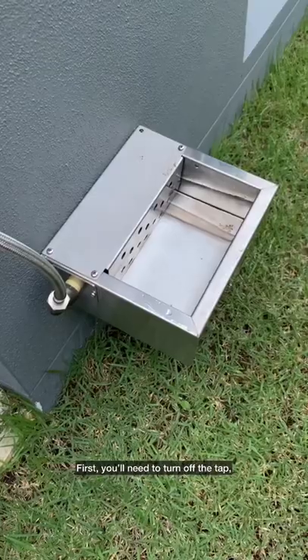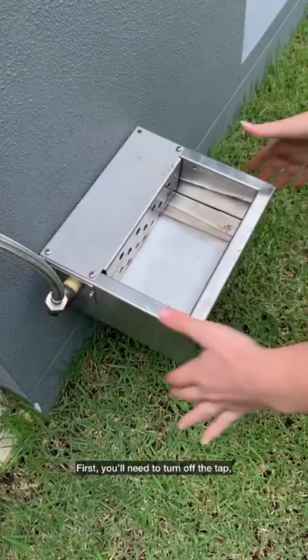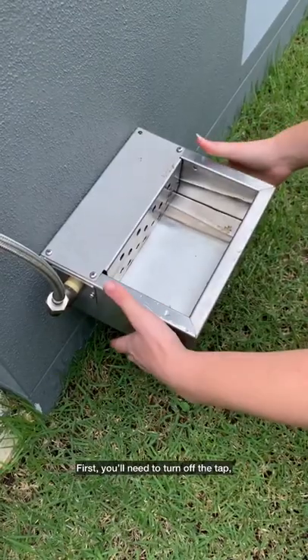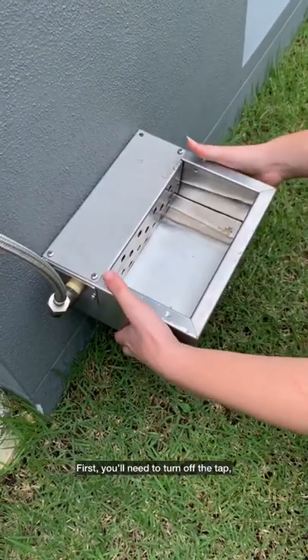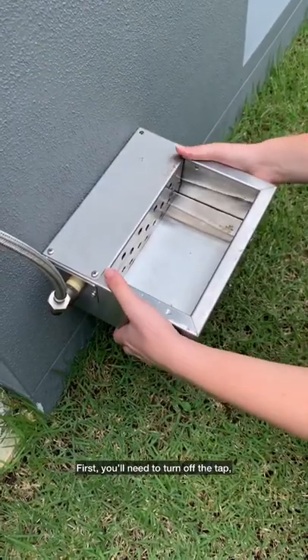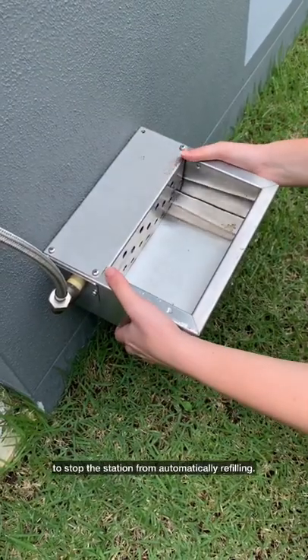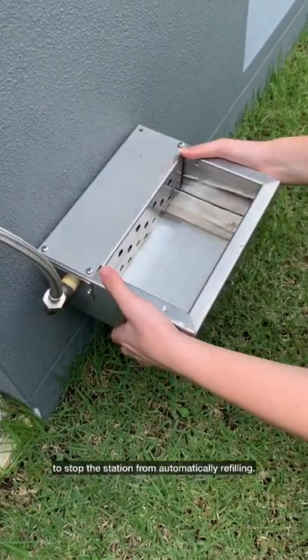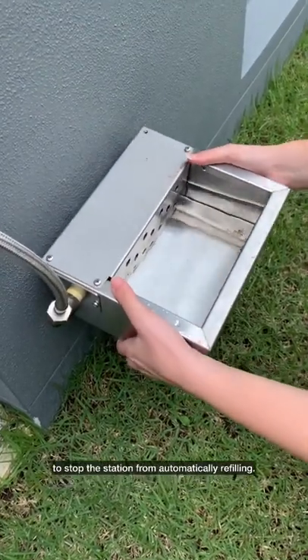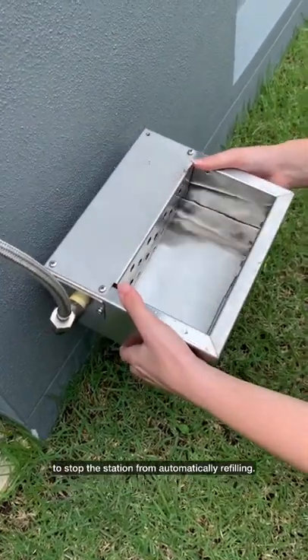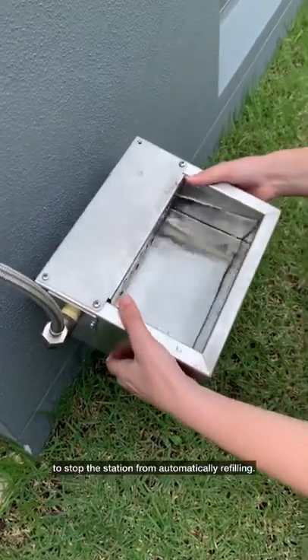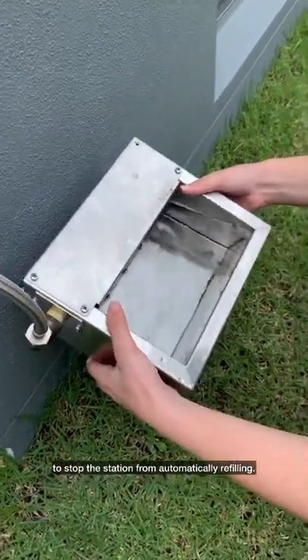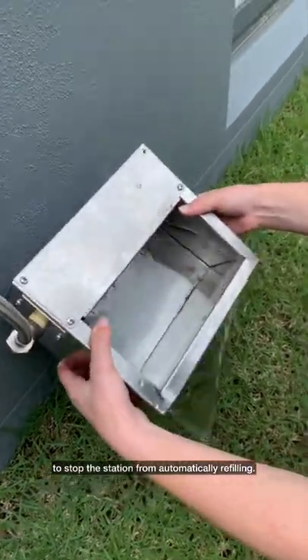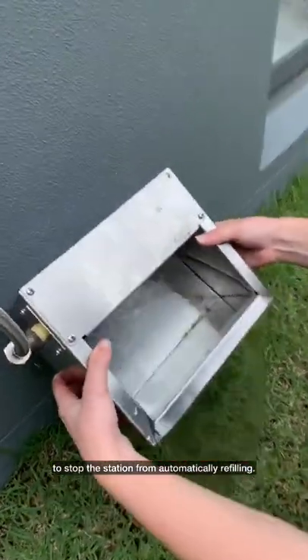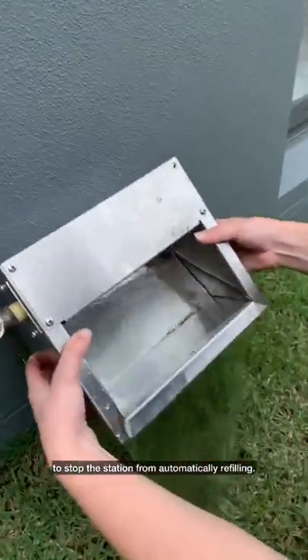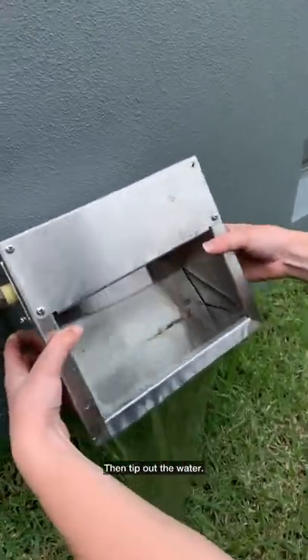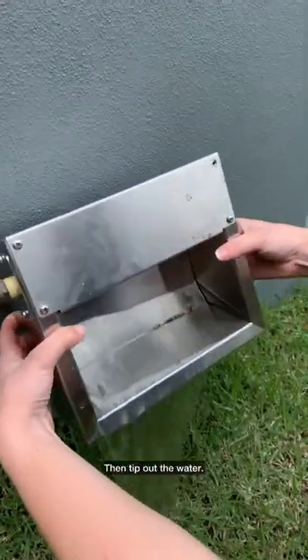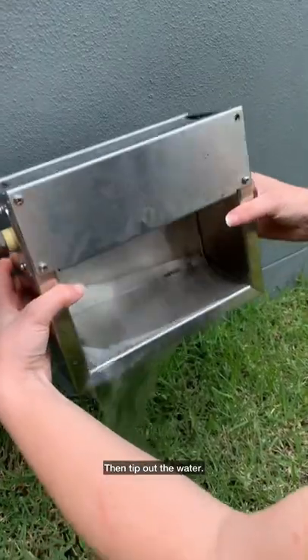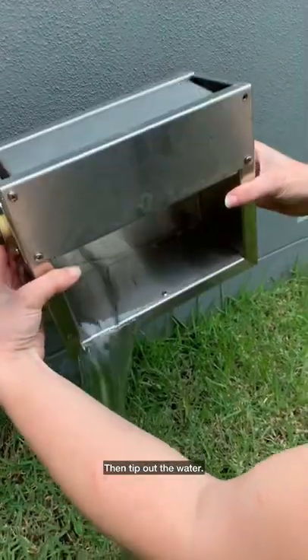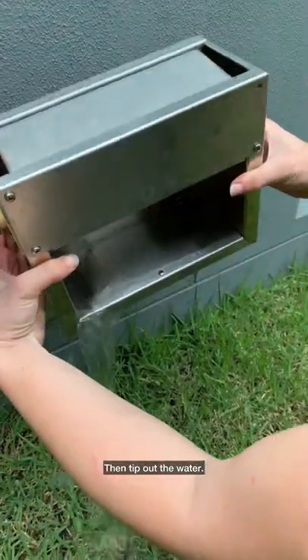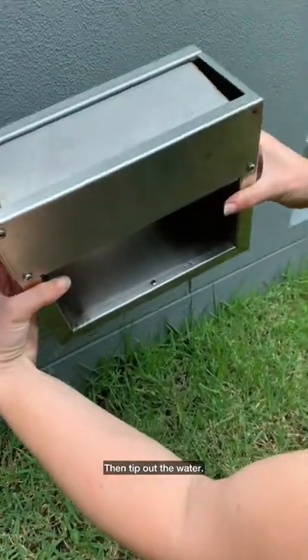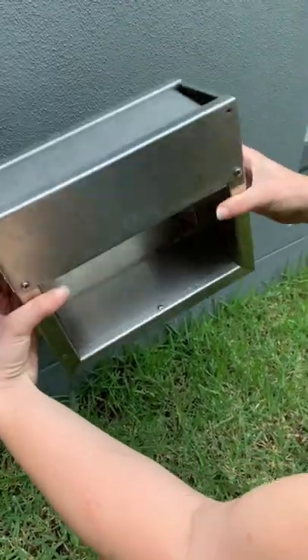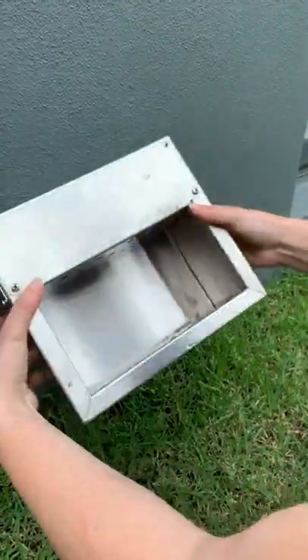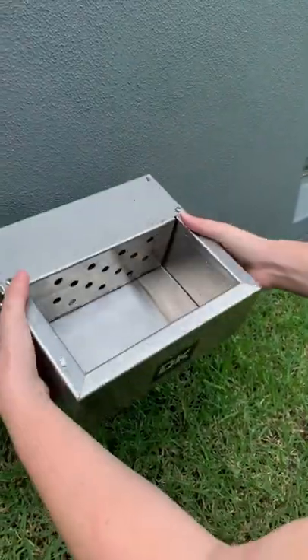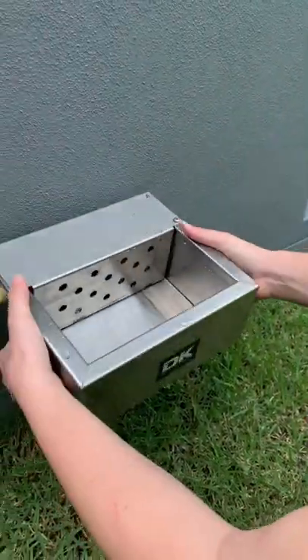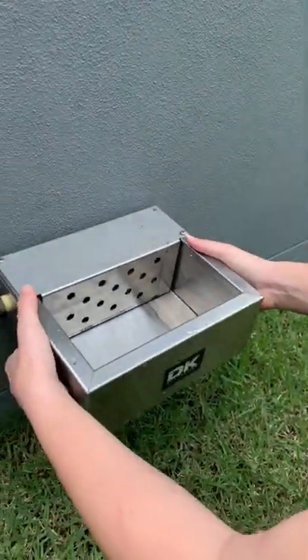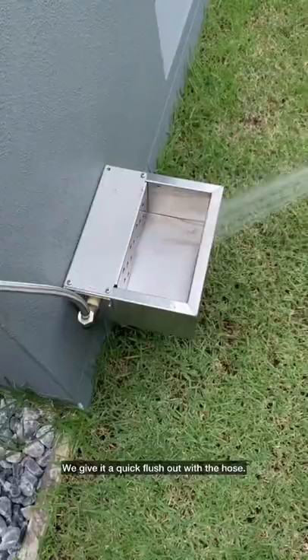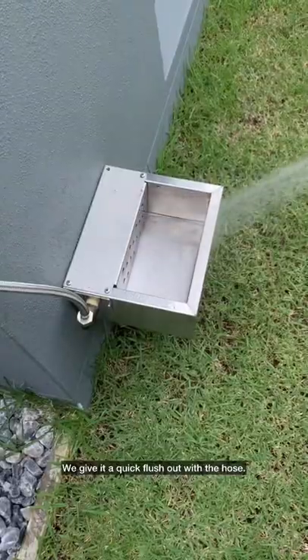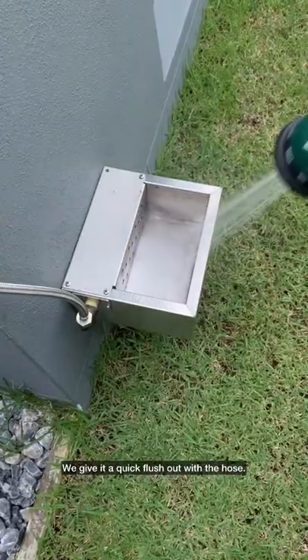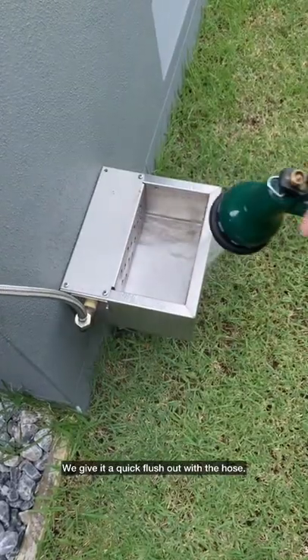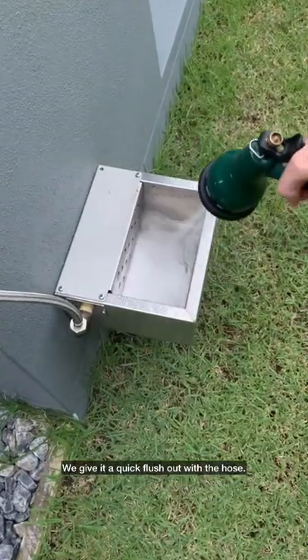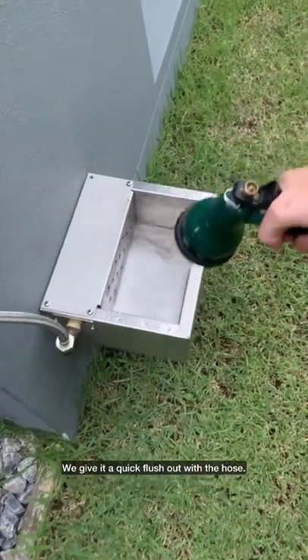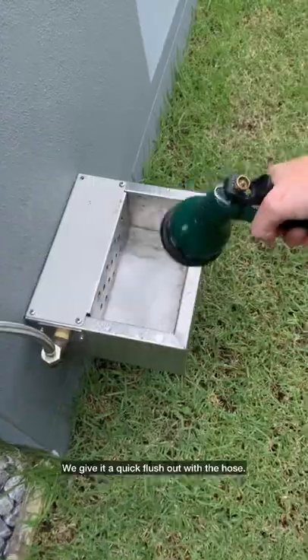First you'll need to turn off the tap to stop the station from automatically refilling, then tip out the water. We give it a quick flush out with the hose.